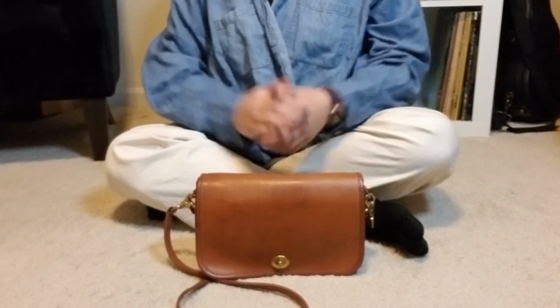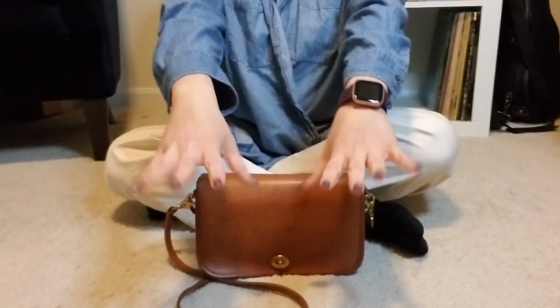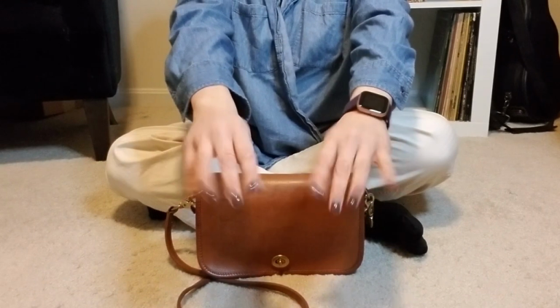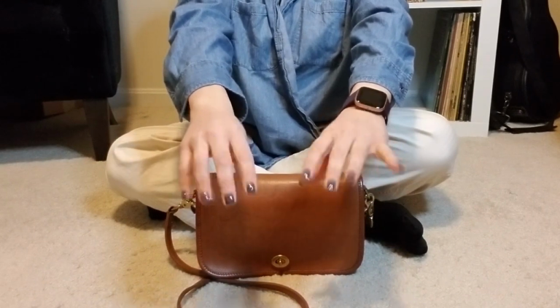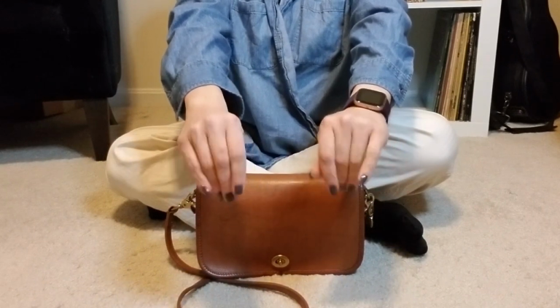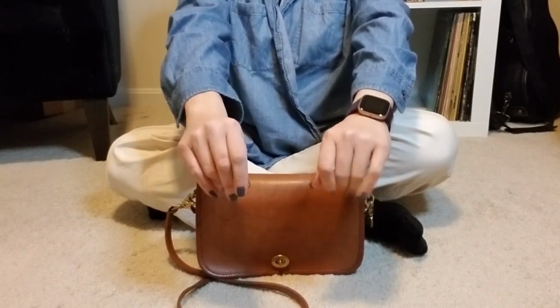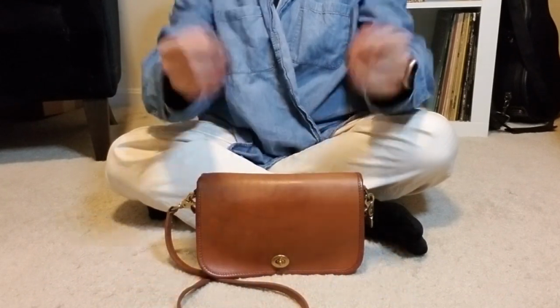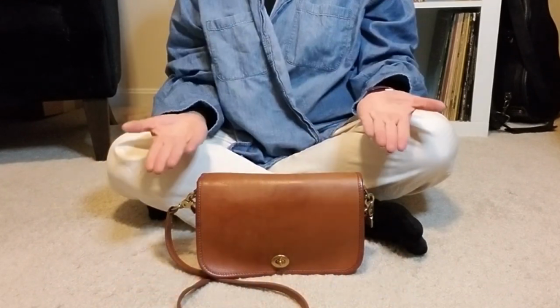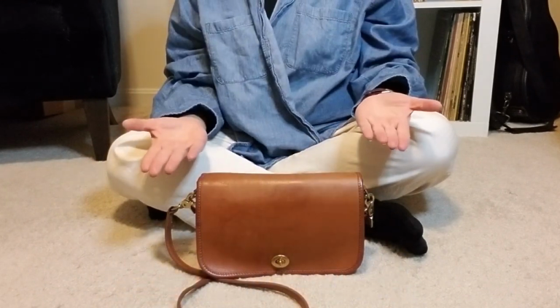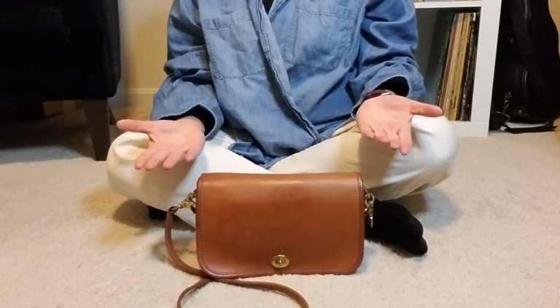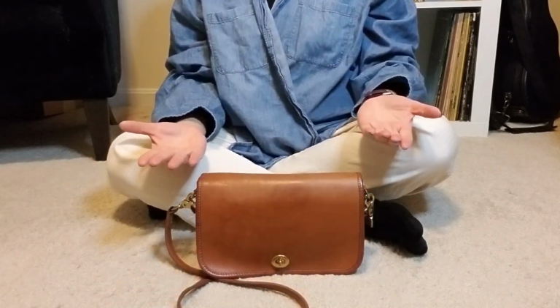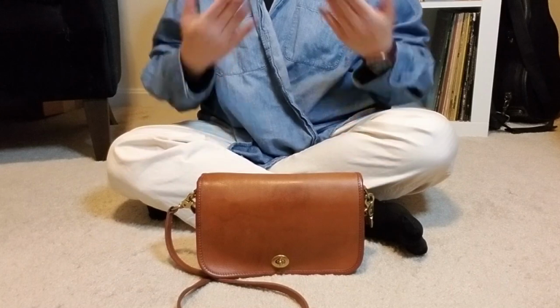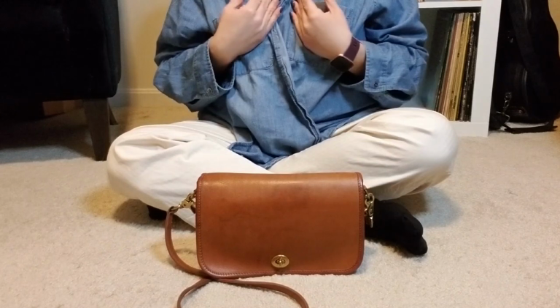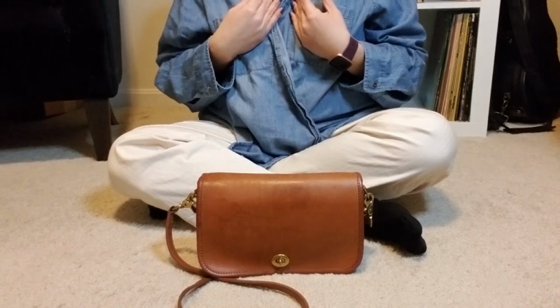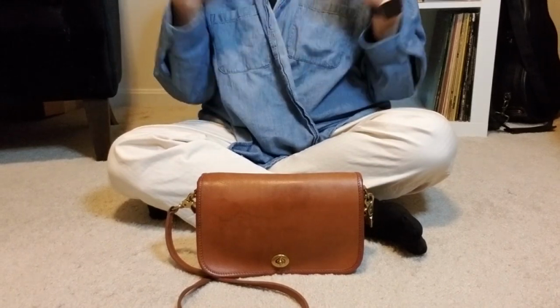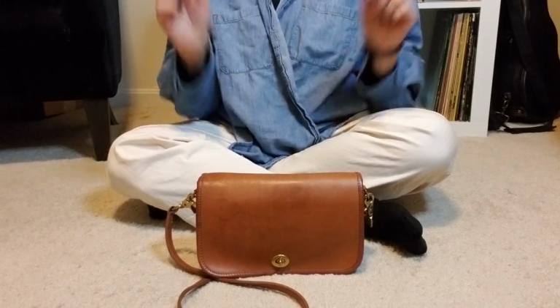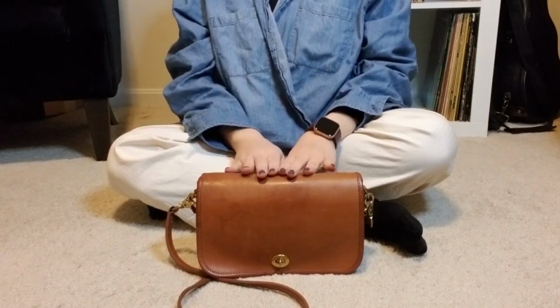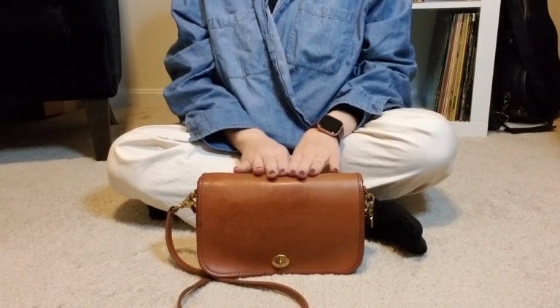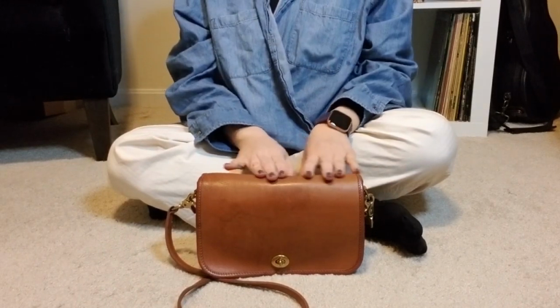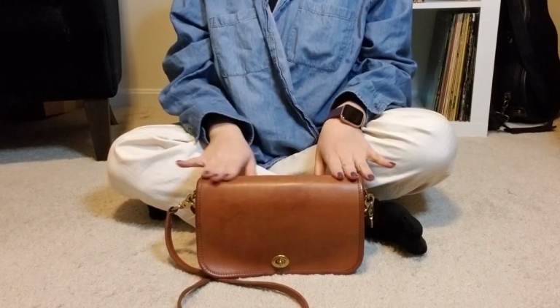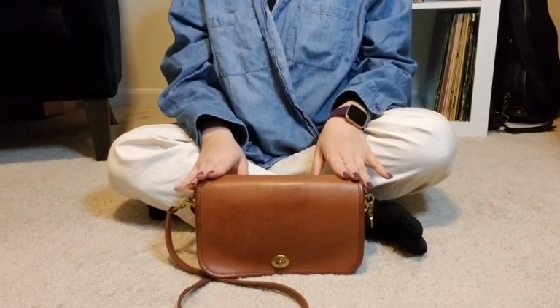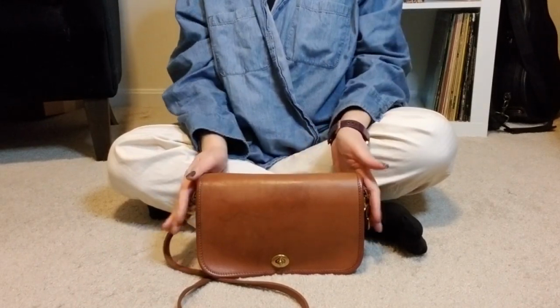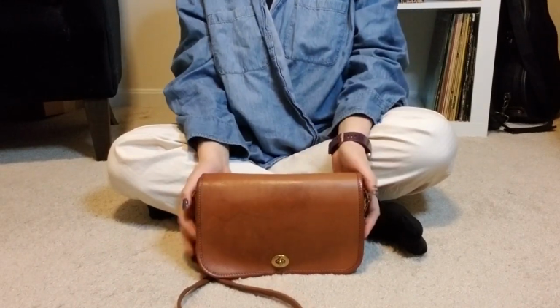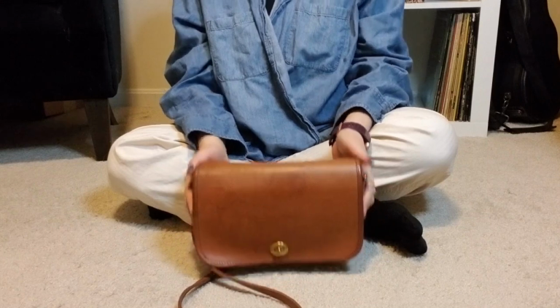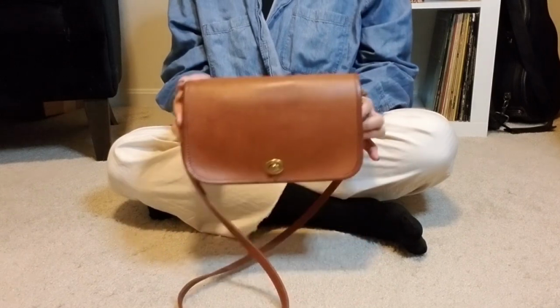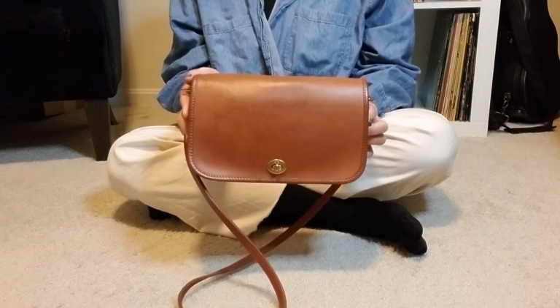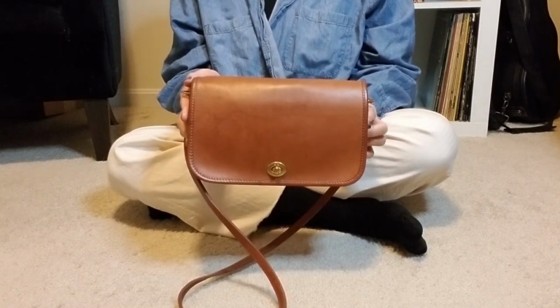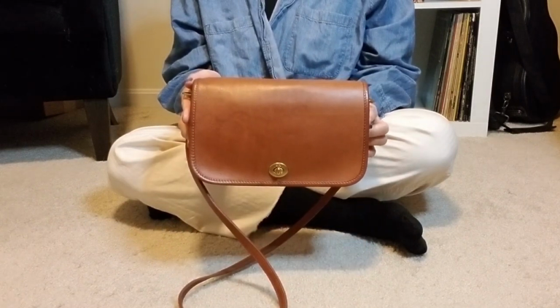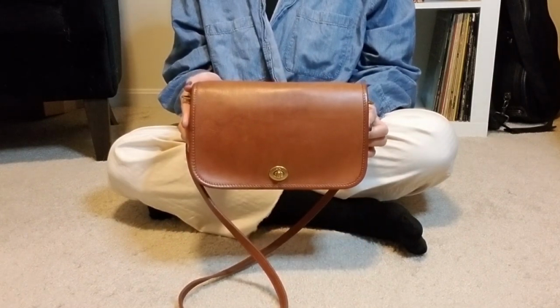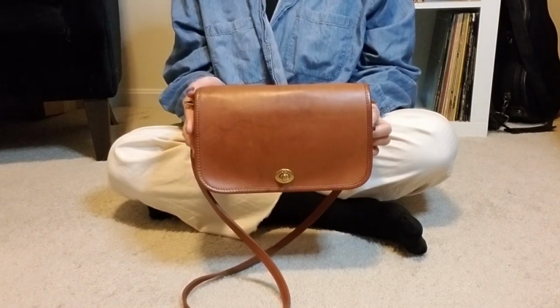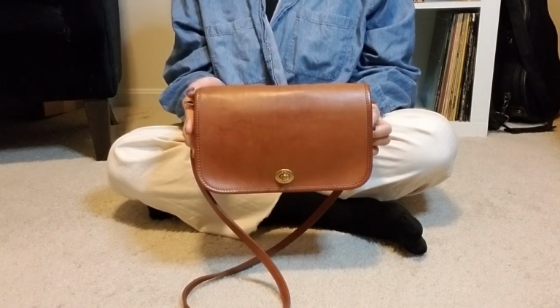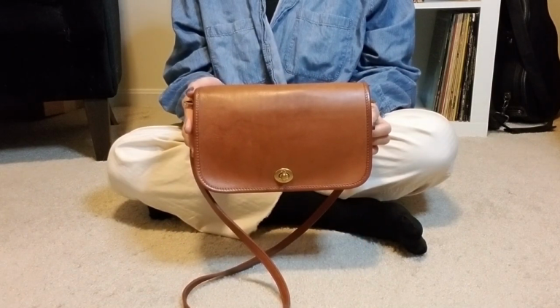Hello everybody! Thank you so much for joining me on my channel. My name is Sho and today I have a rehab update and review on the Vintage Coach Penny Pocket Bag.